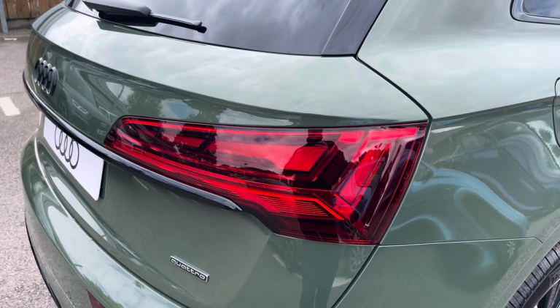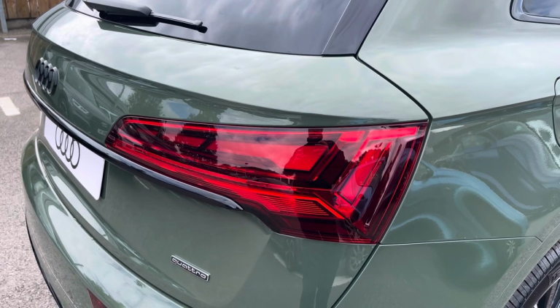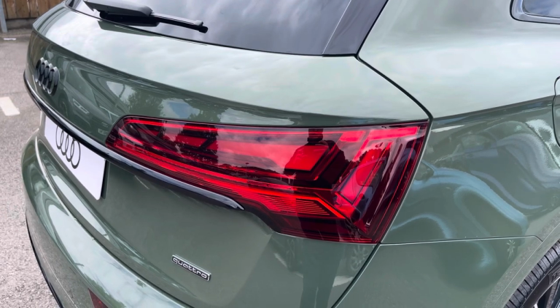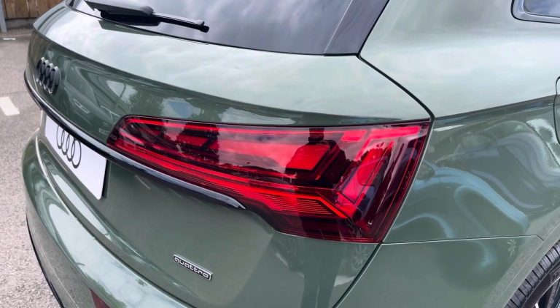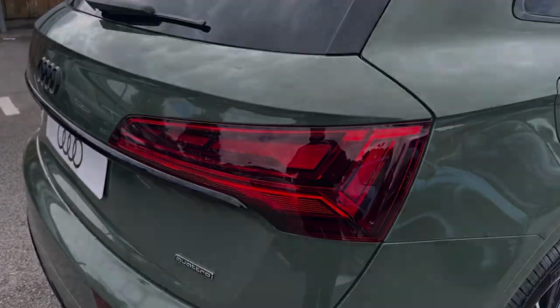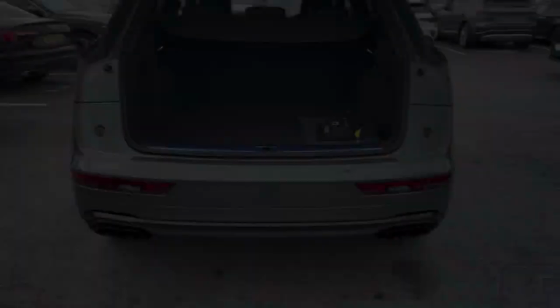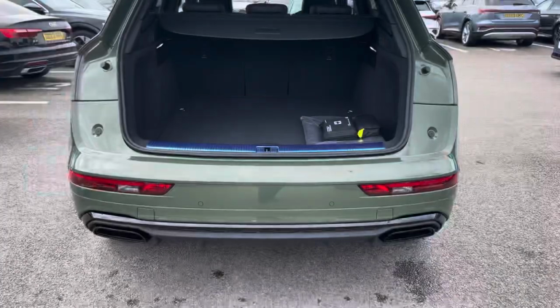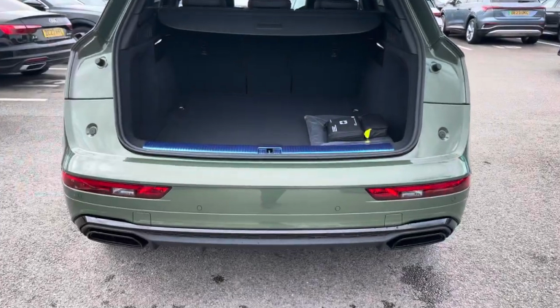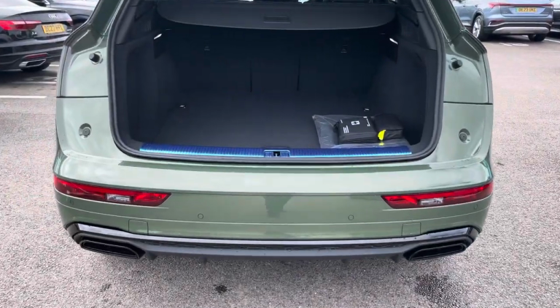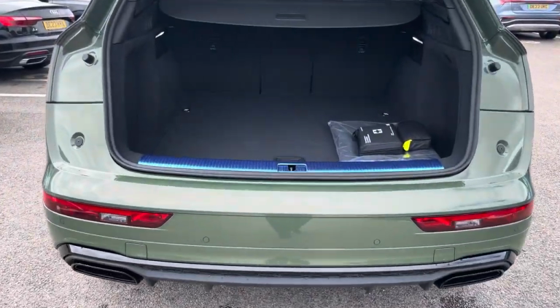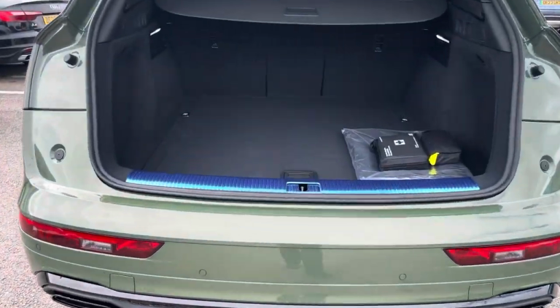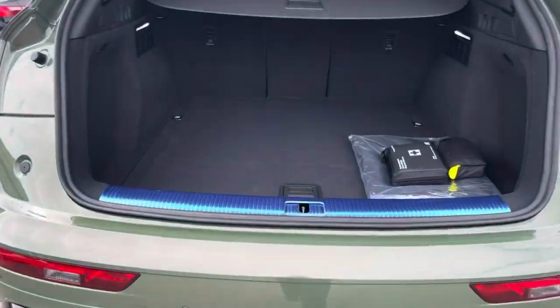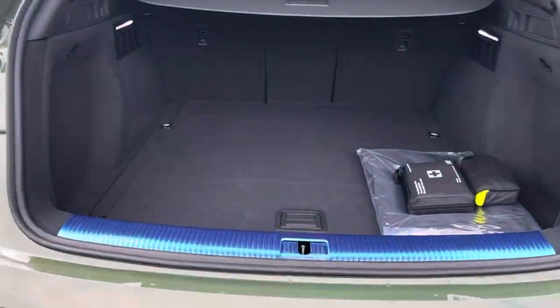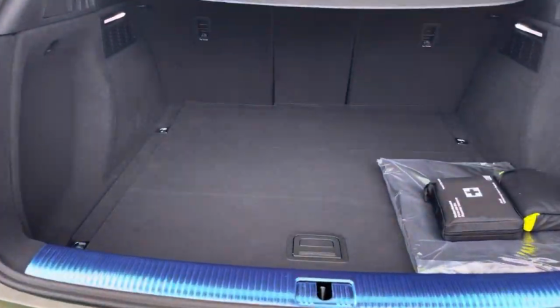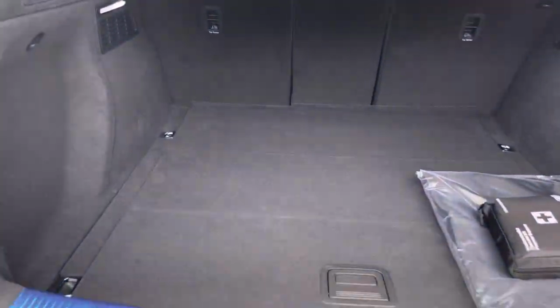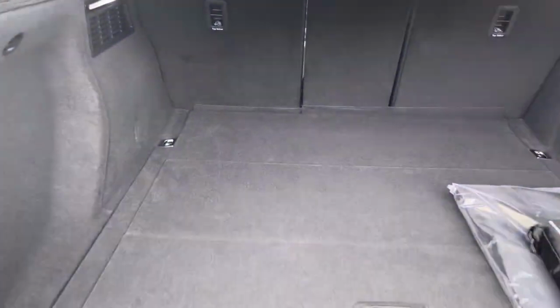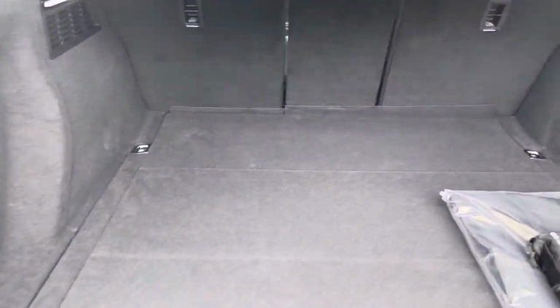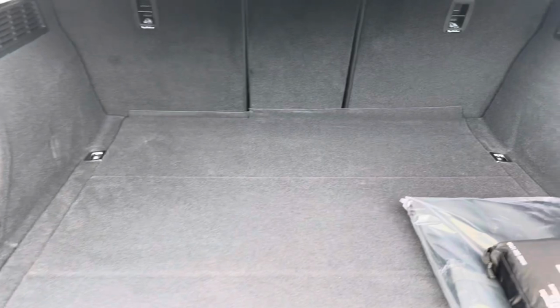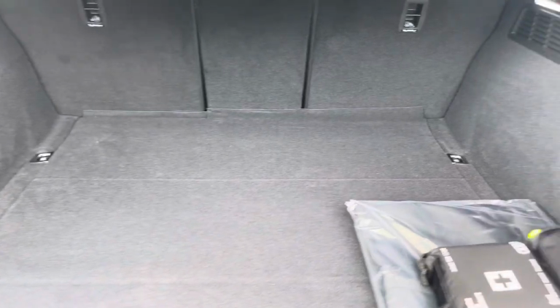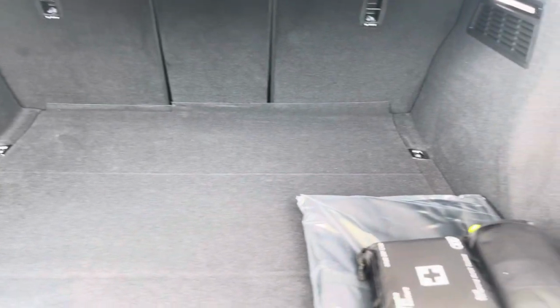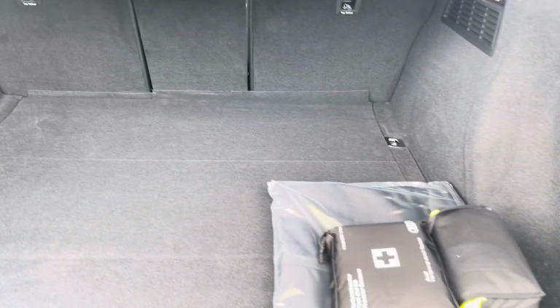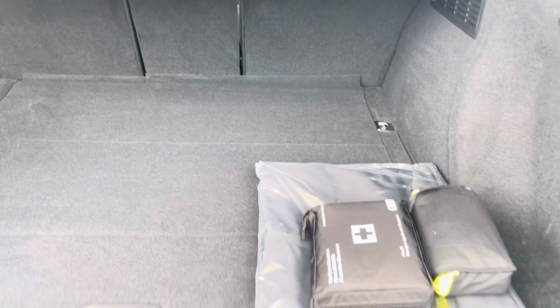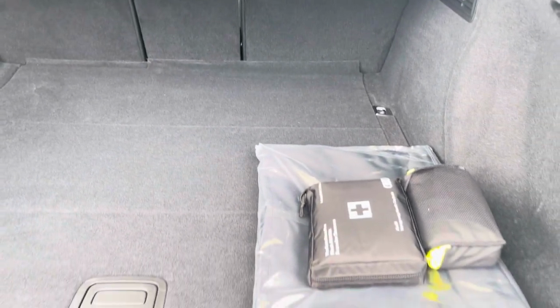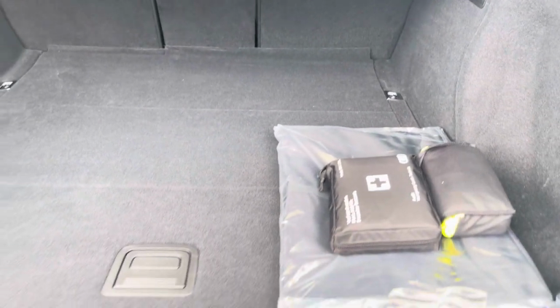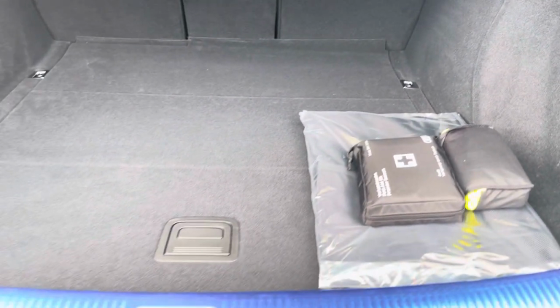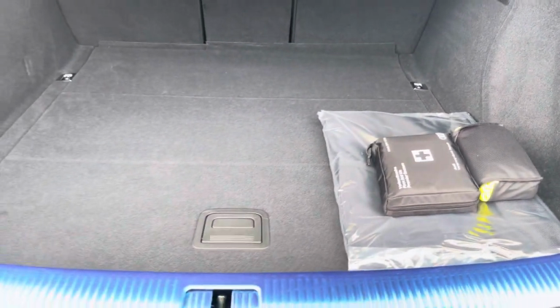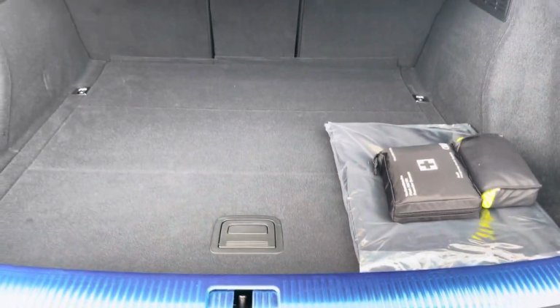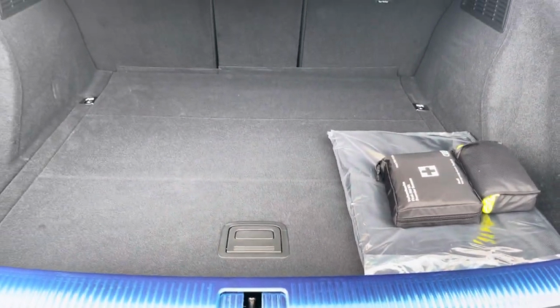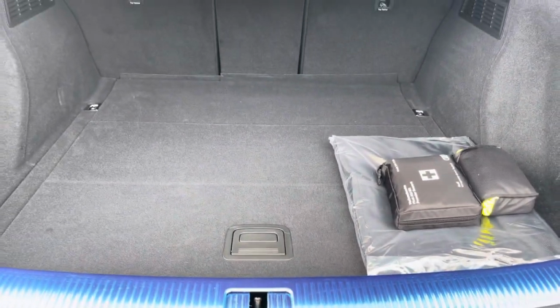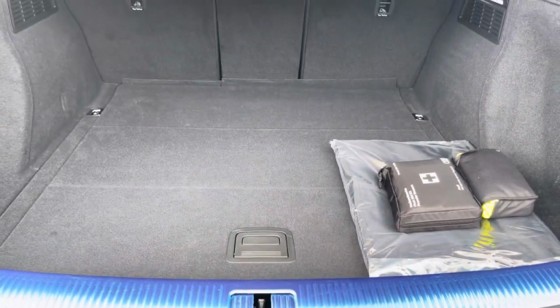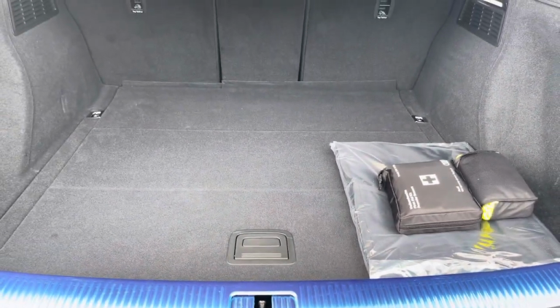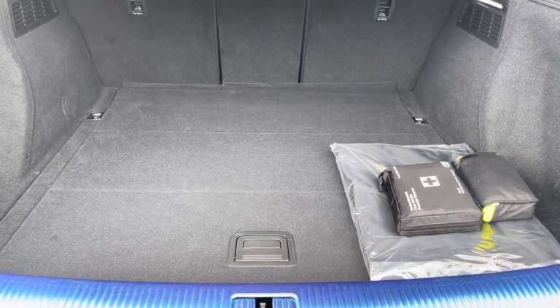Moving to the boot now, straight away there is plenty of space for any requirements you may have, whether that's shopping and luggage or maybe even a pram. If any additional space is required, the back seats can also be dropped.